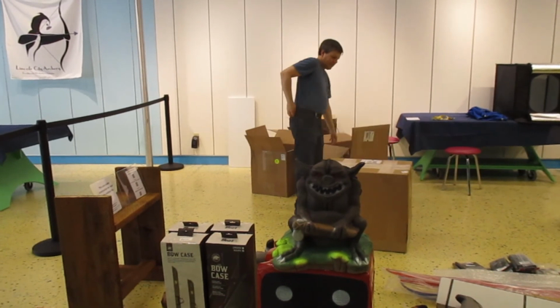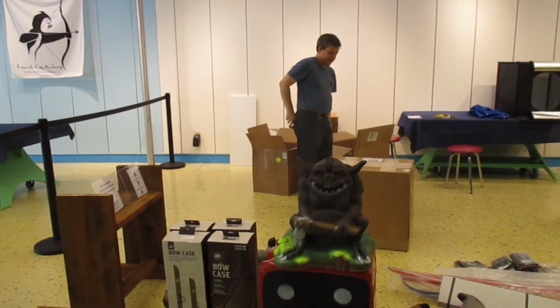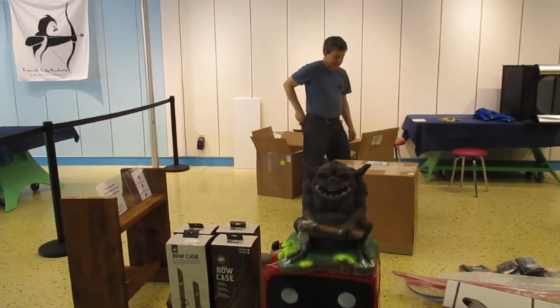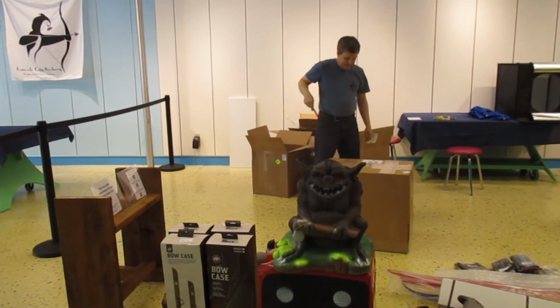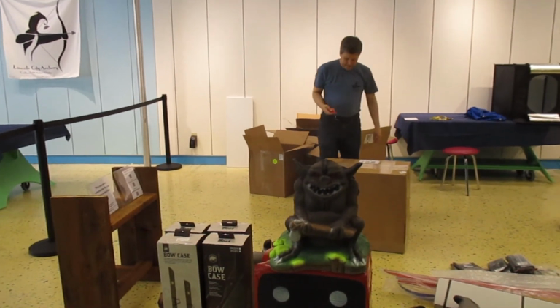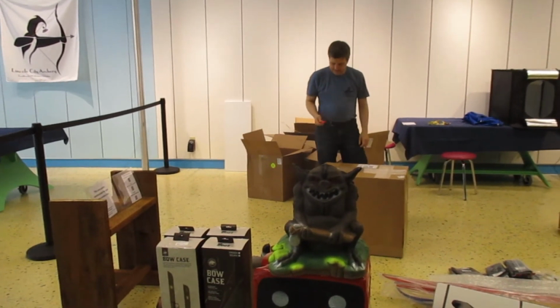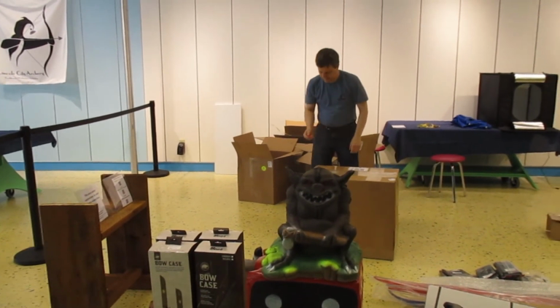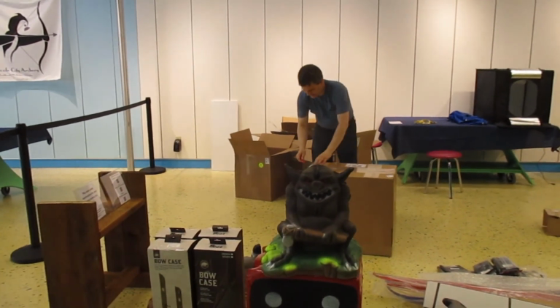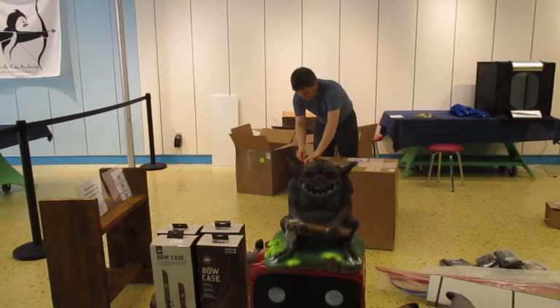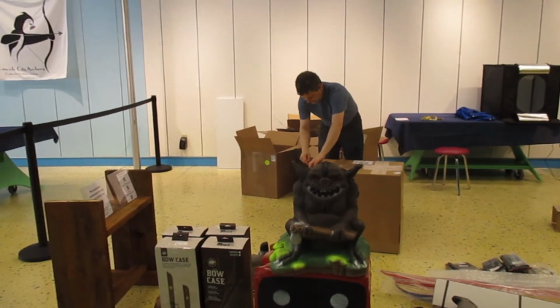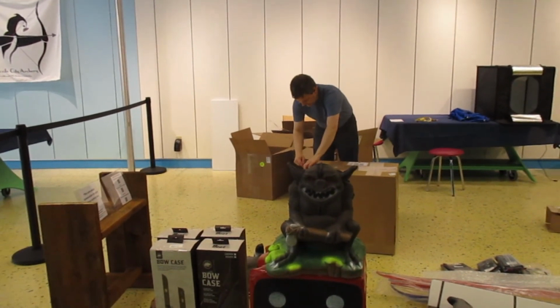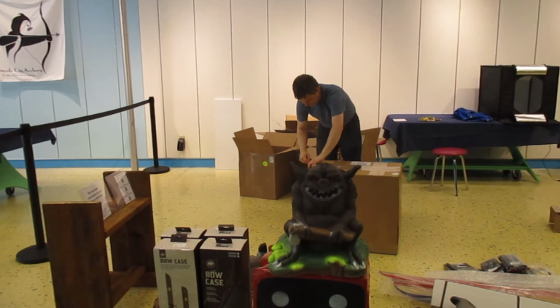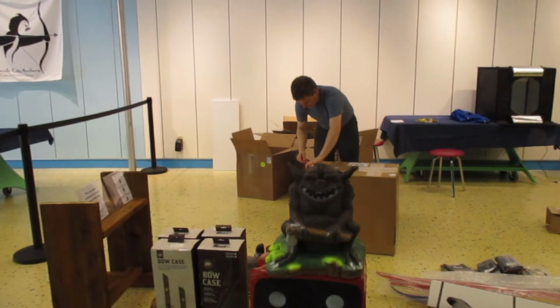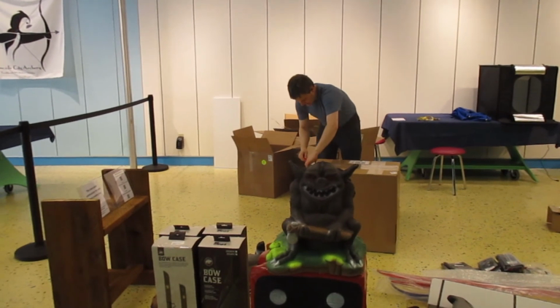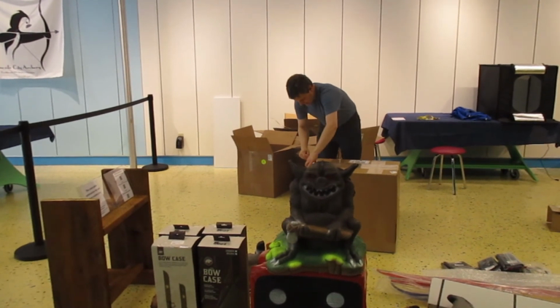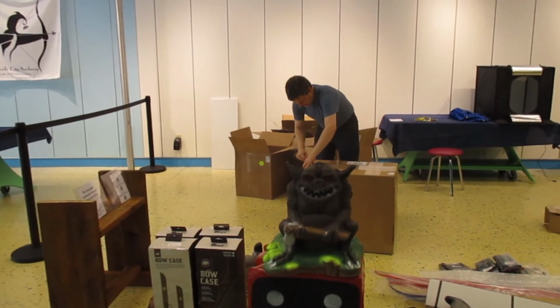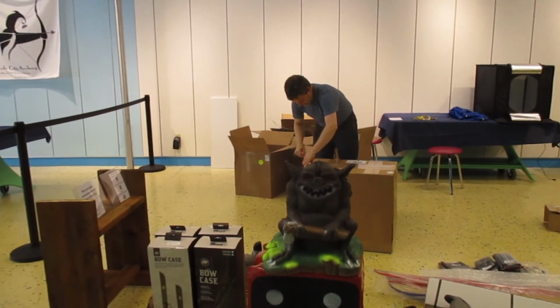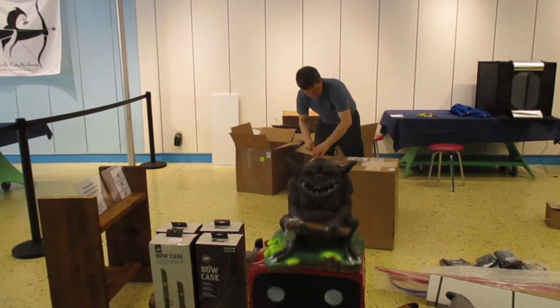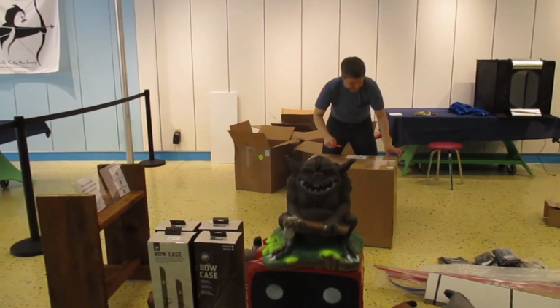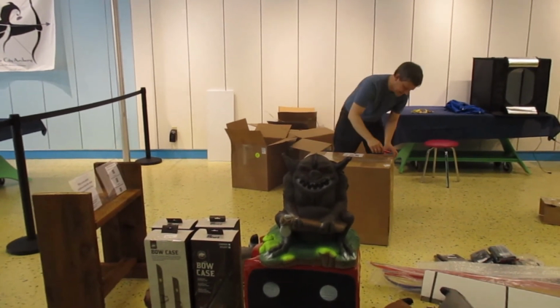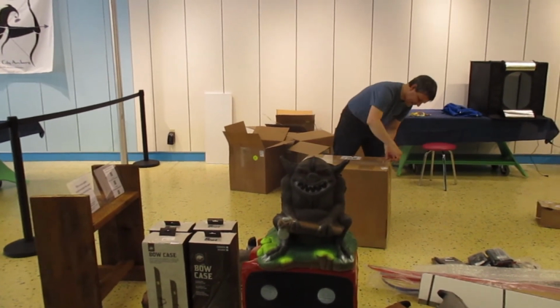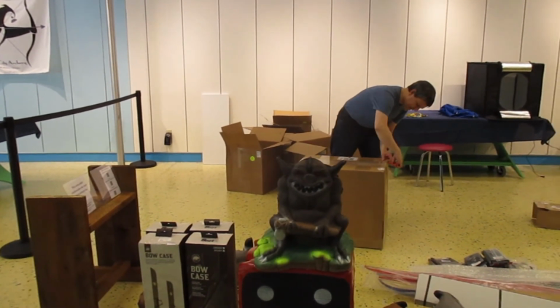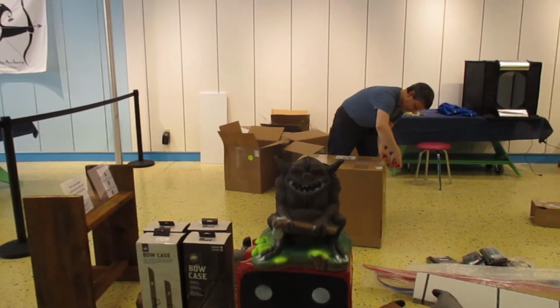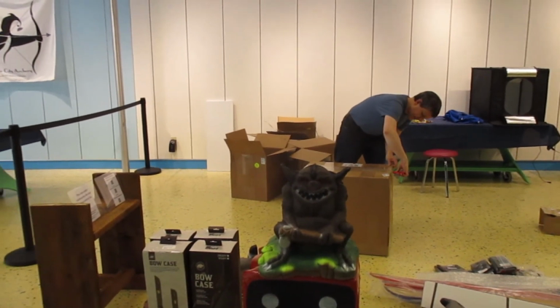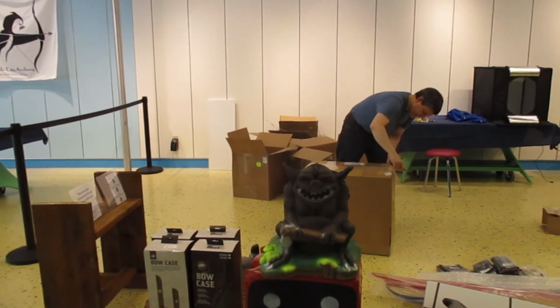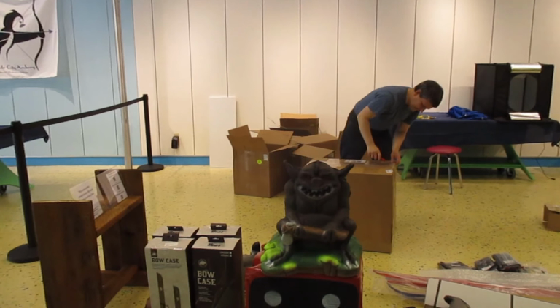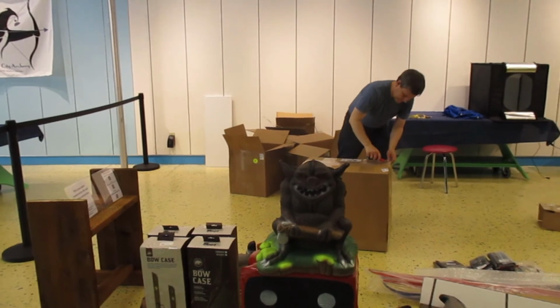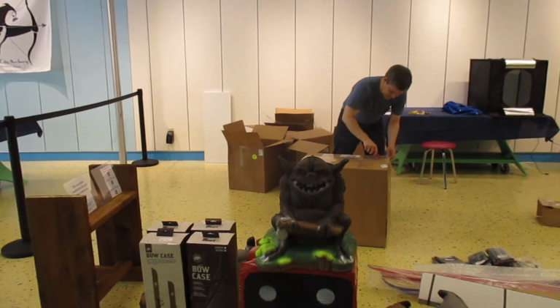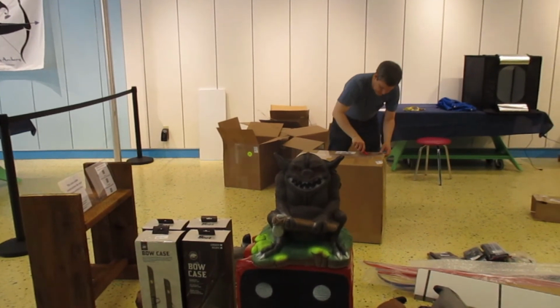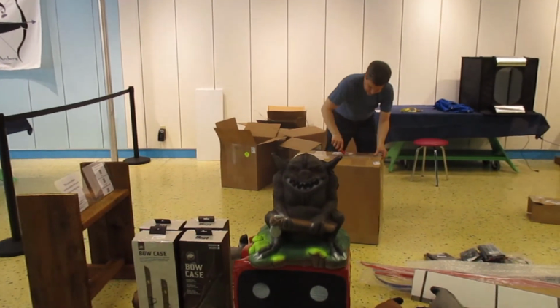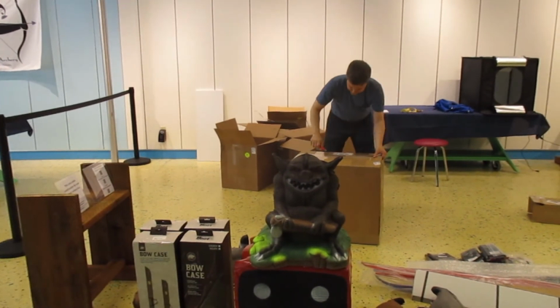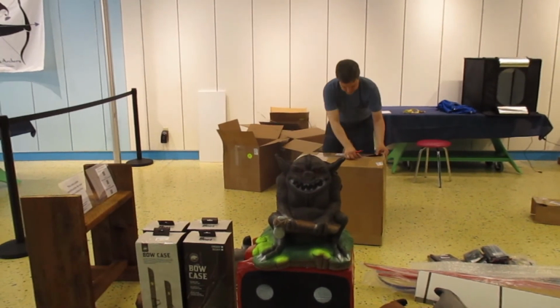And the last box — are y'all ready for the last box? This is actually box two, but it's the last one we're opening.